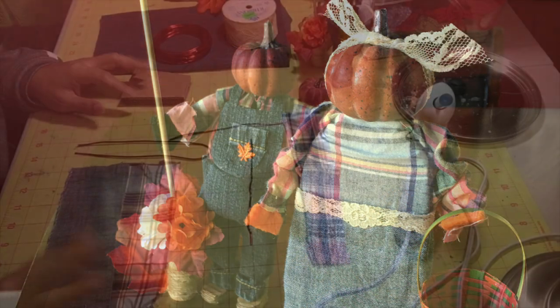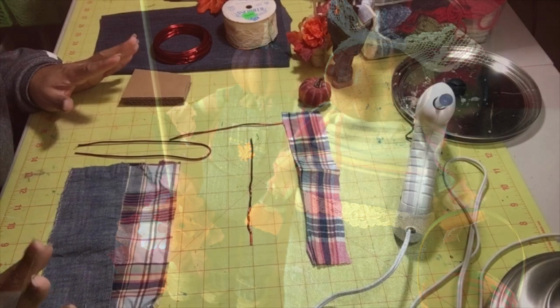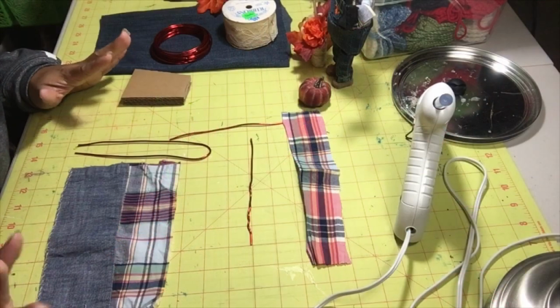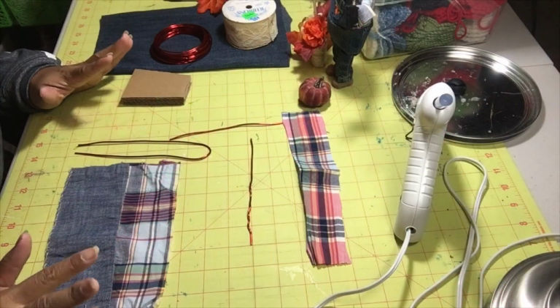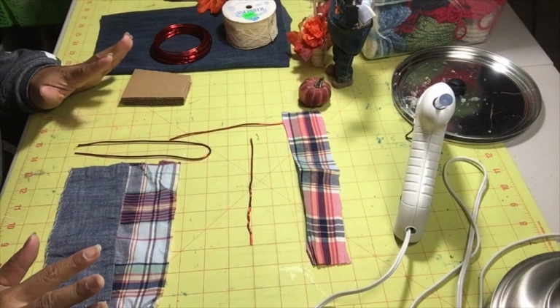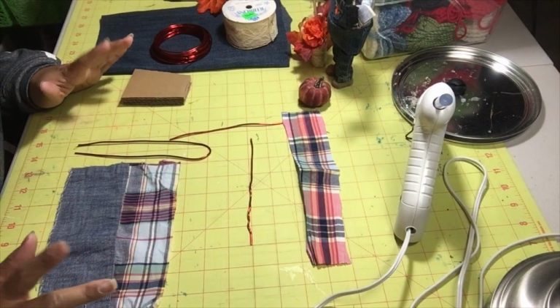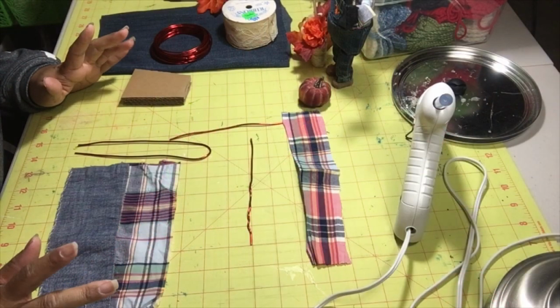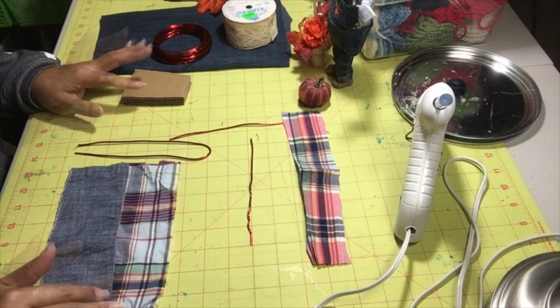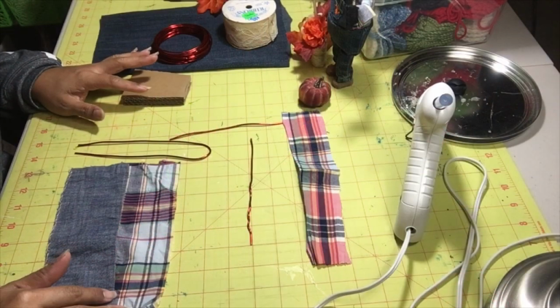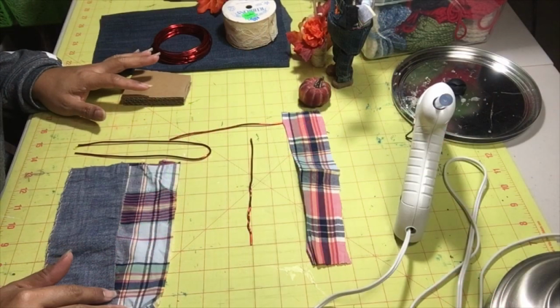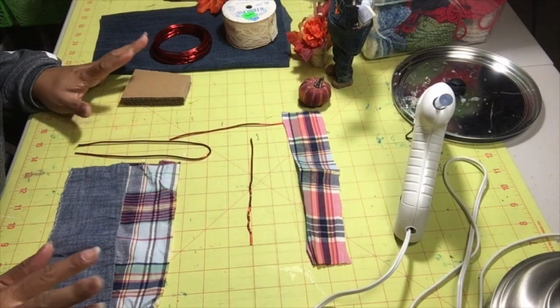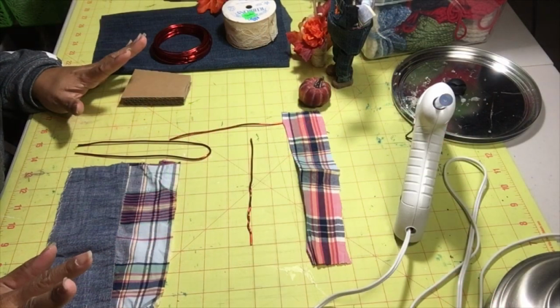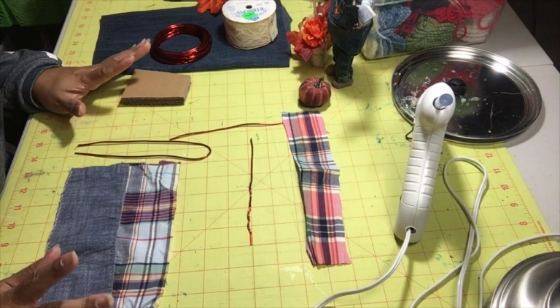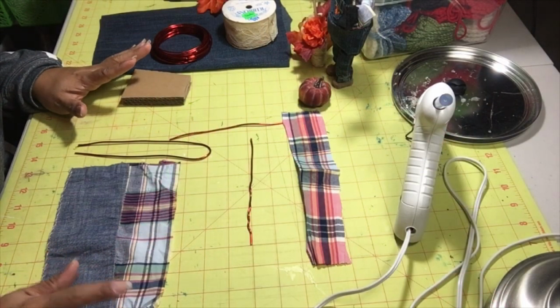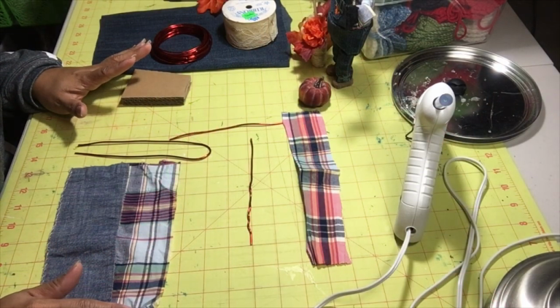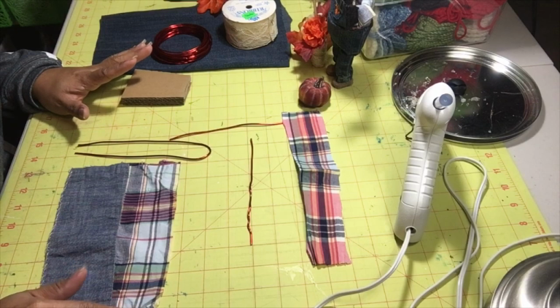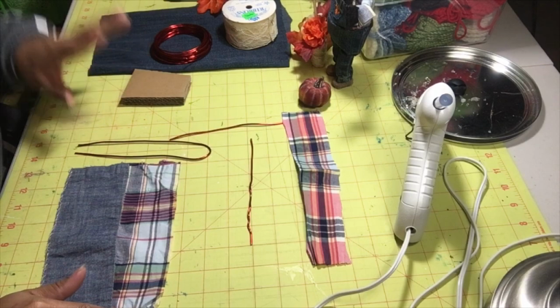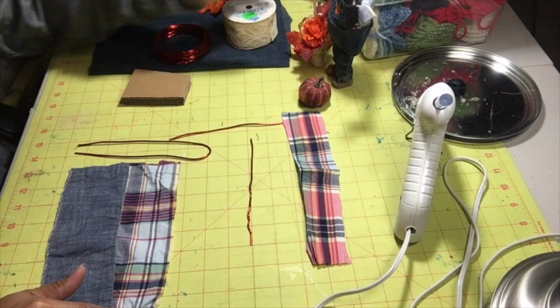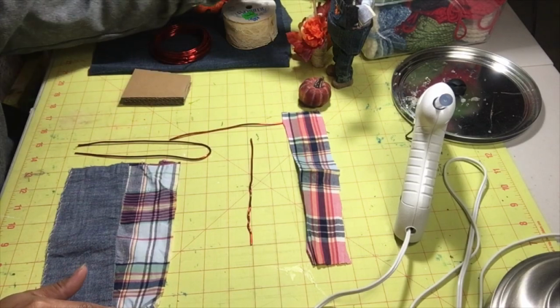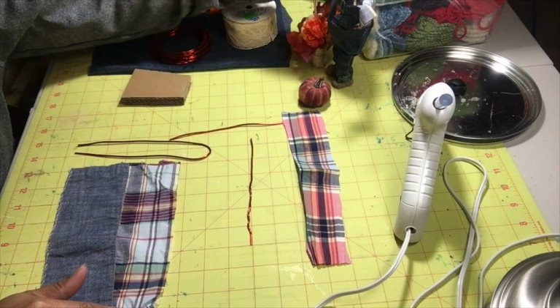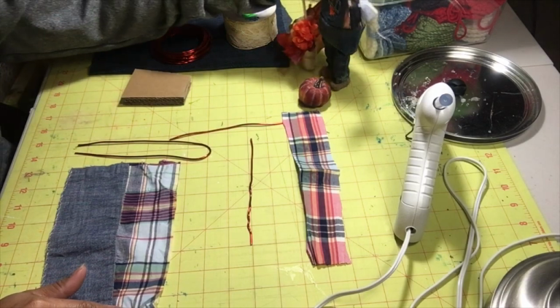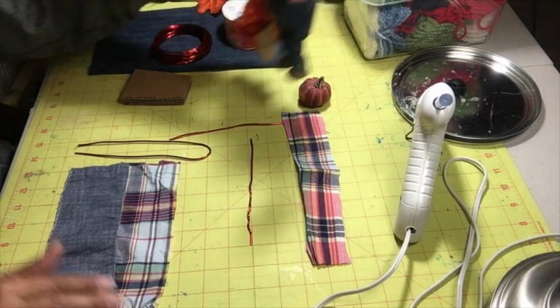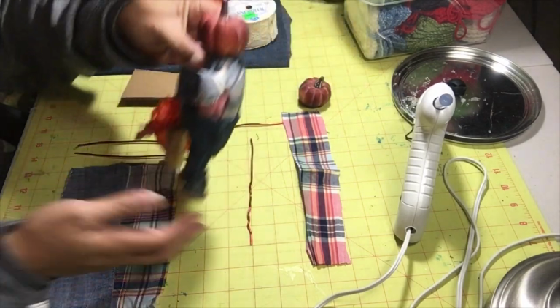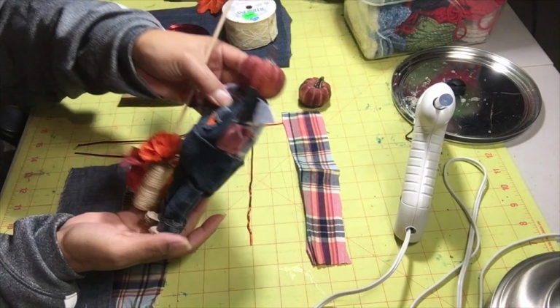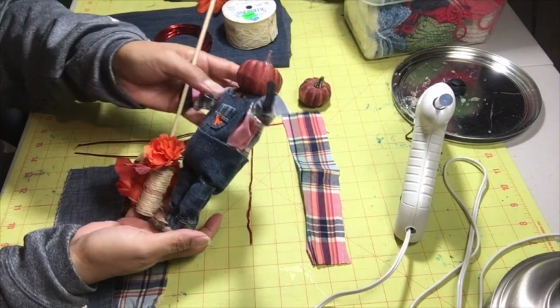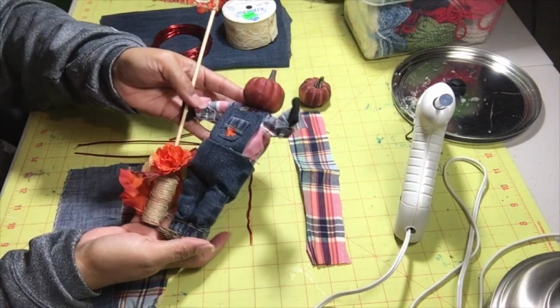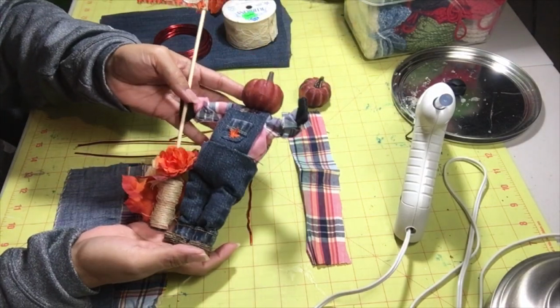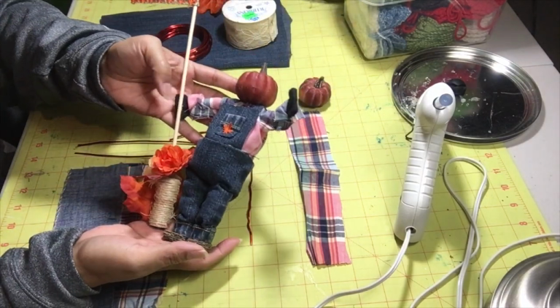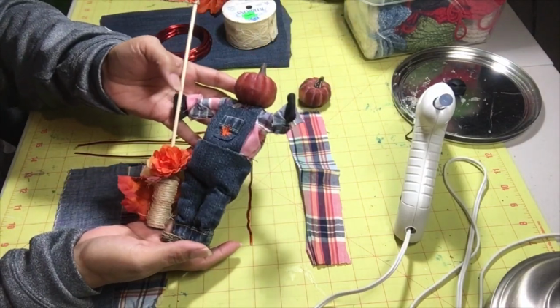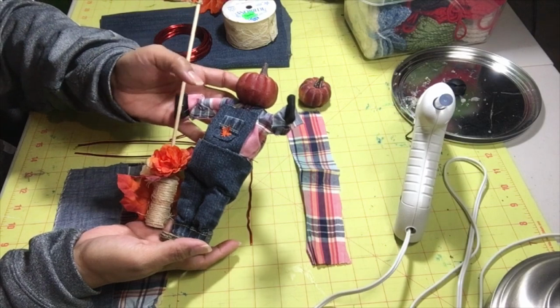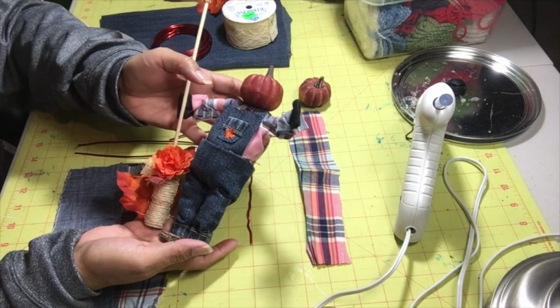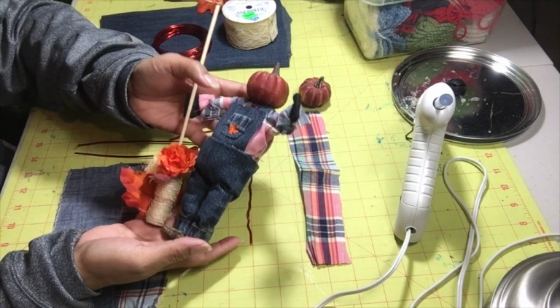Hi guys, welcome back to my channel, it's Eileen. As promised, I said I was going to do a tutorial on how I made my pumpkin scarecrow — this little guy — but I'm going to make the girl this time.